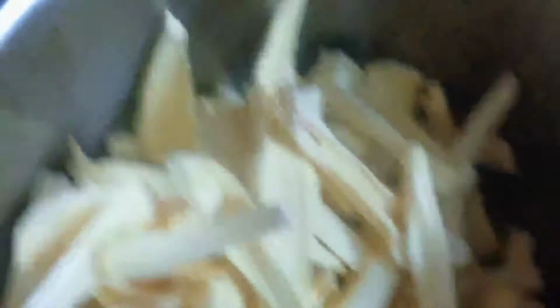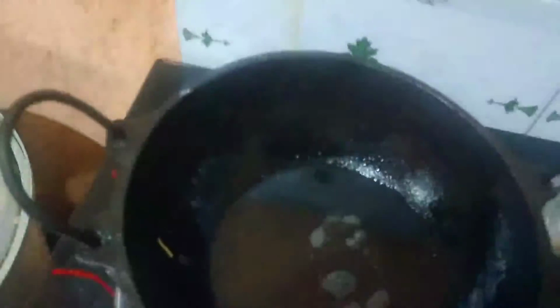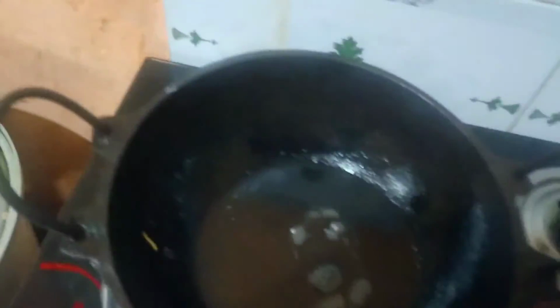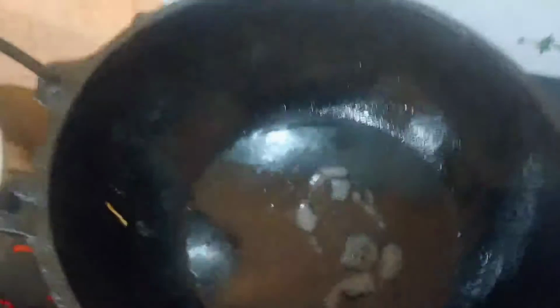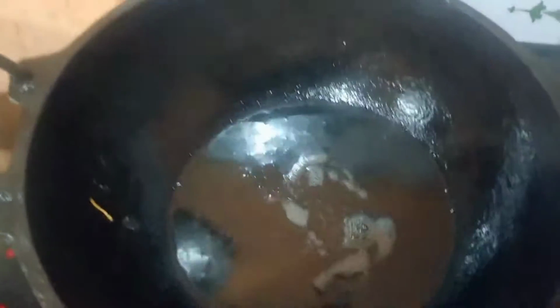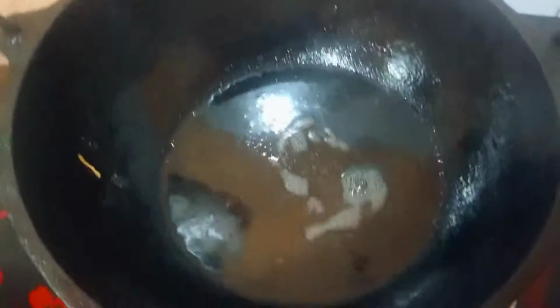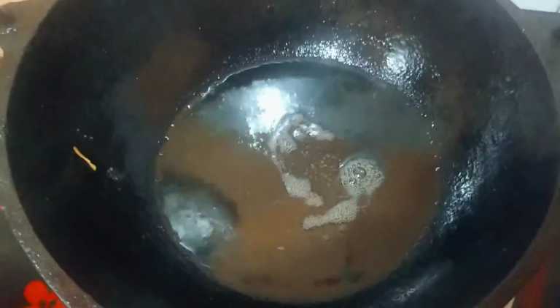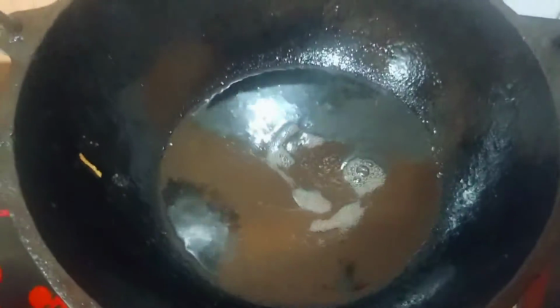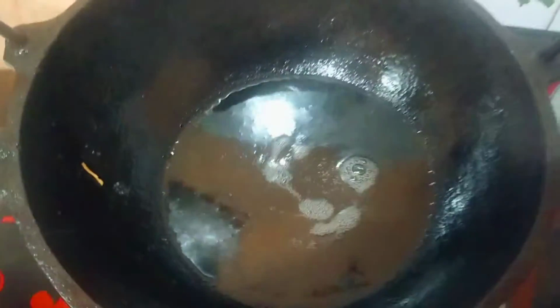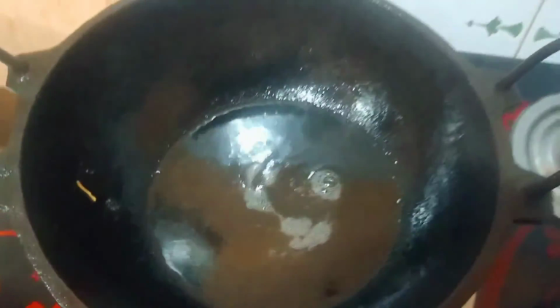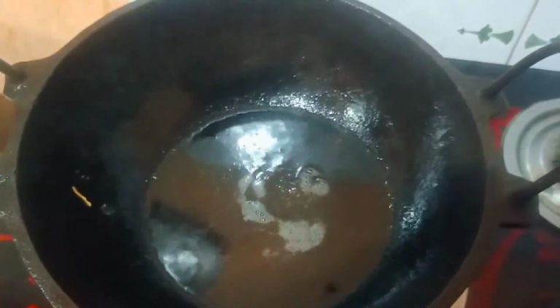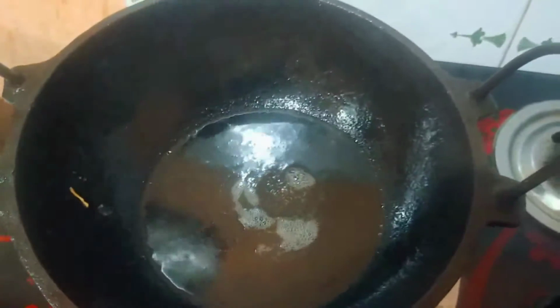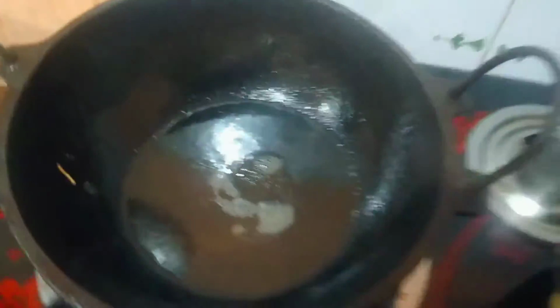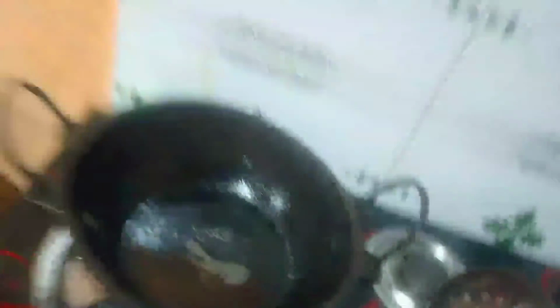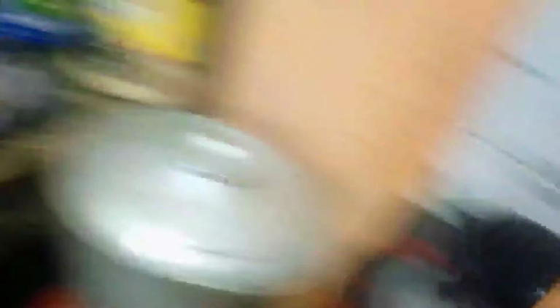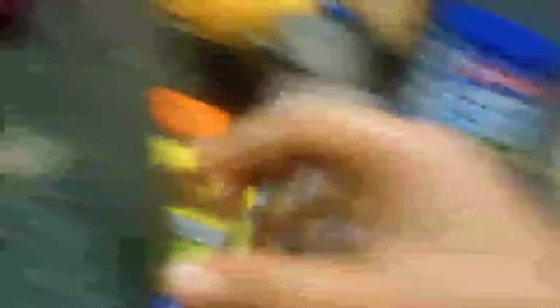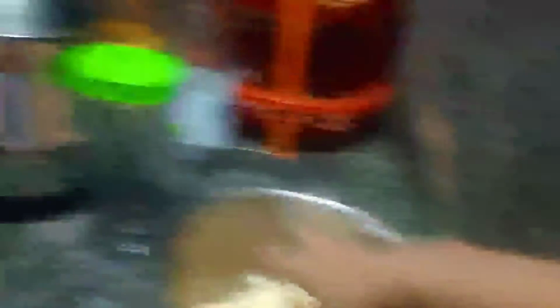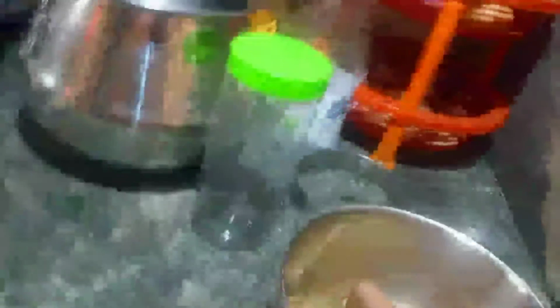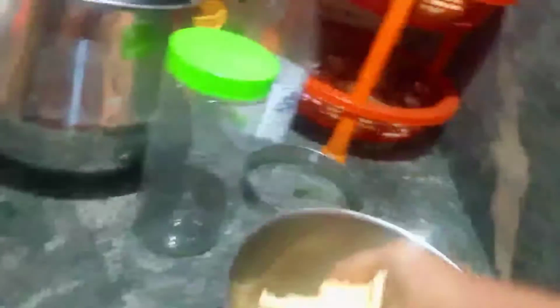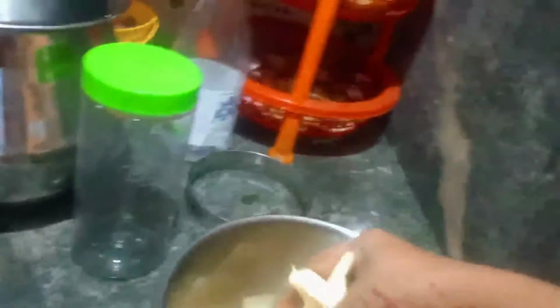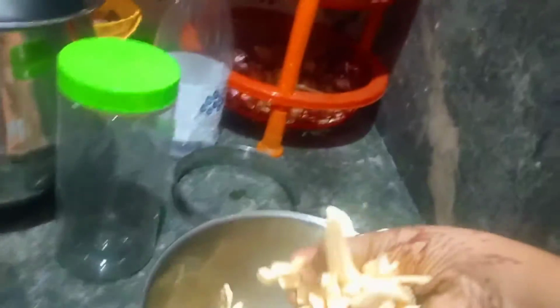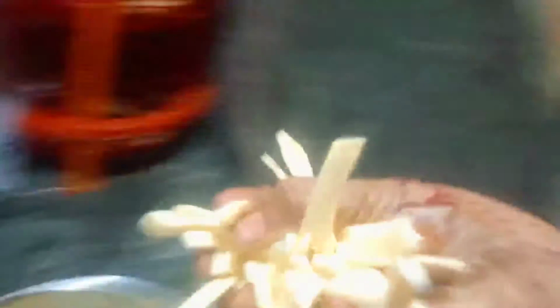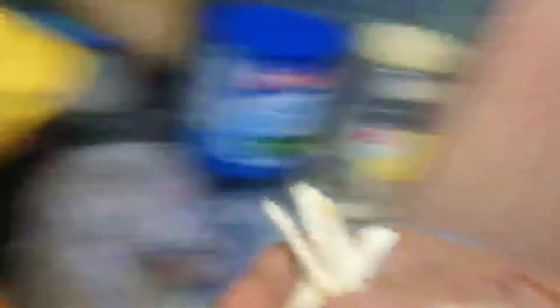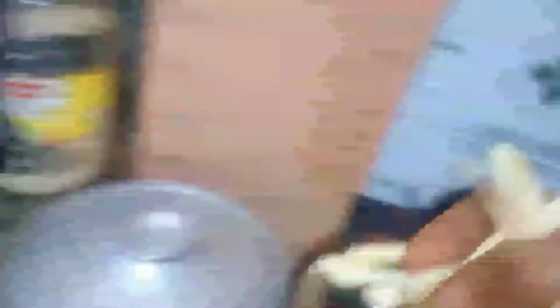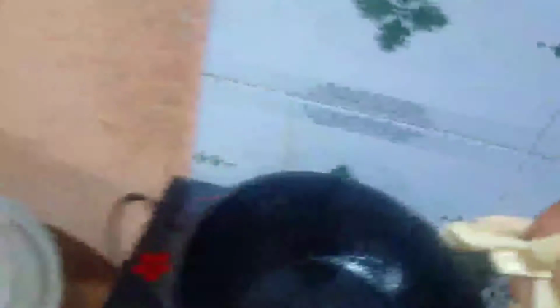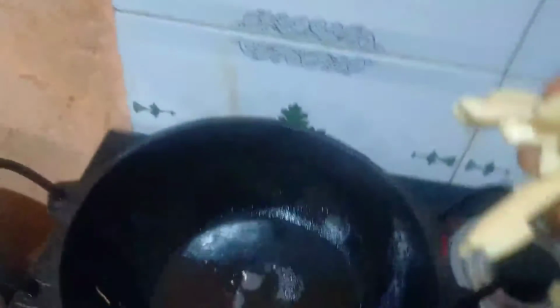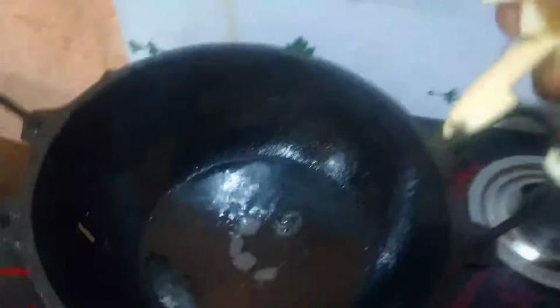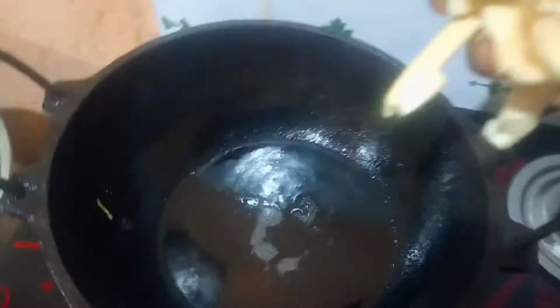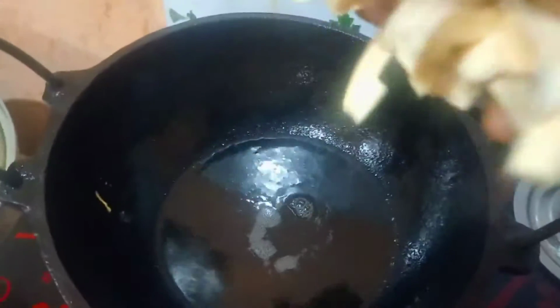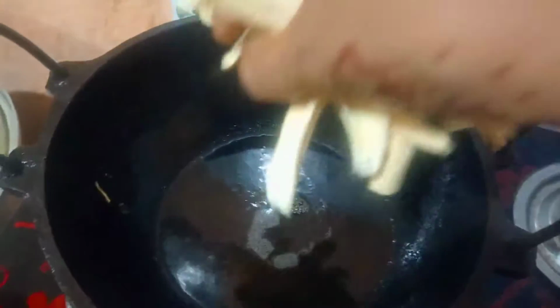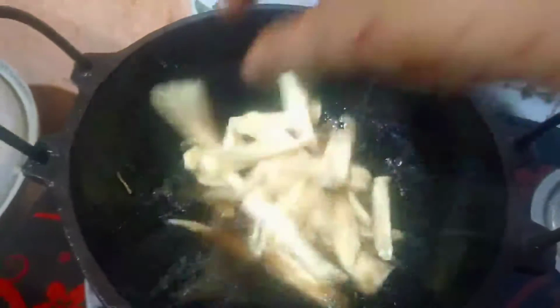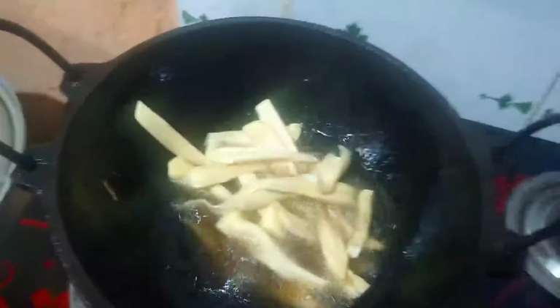We have to cook all the dishes. It is a little bit of a cake. The one dish is being cooked. It is a good dish.